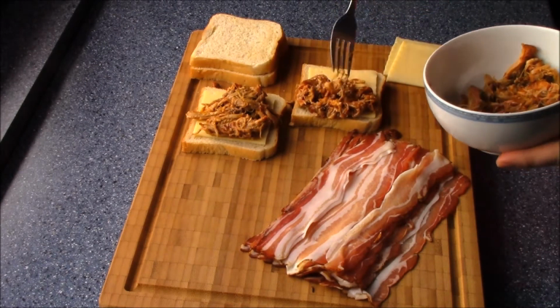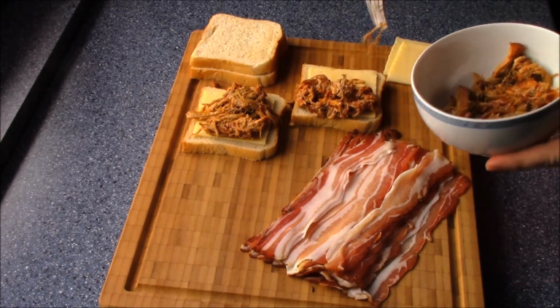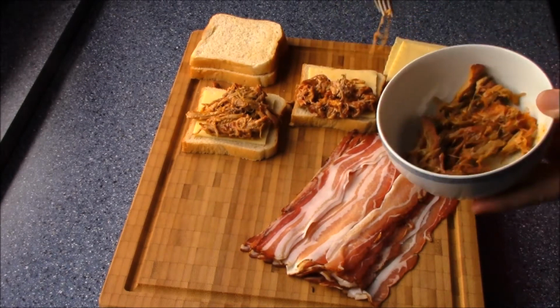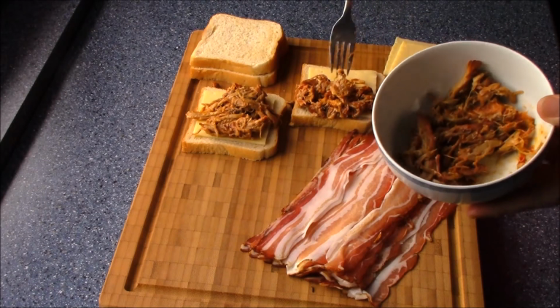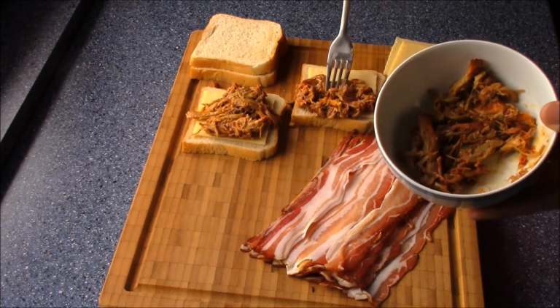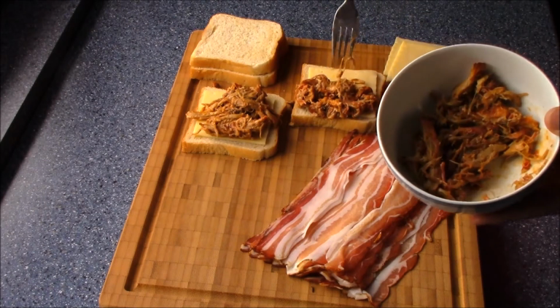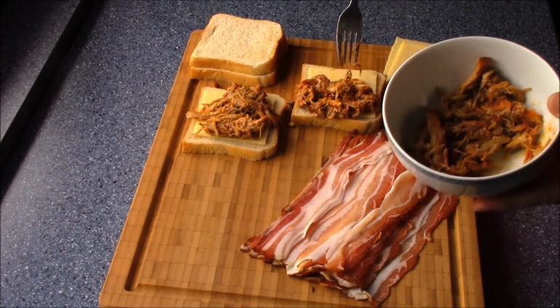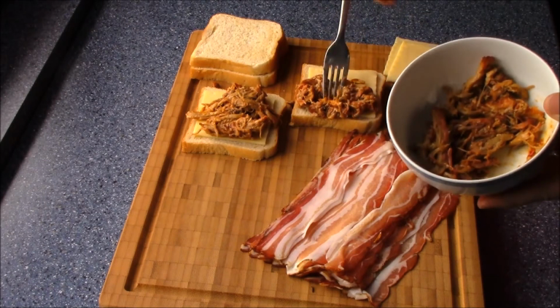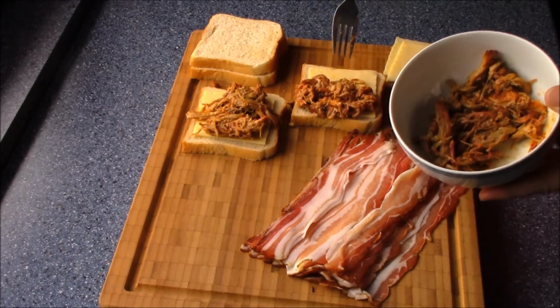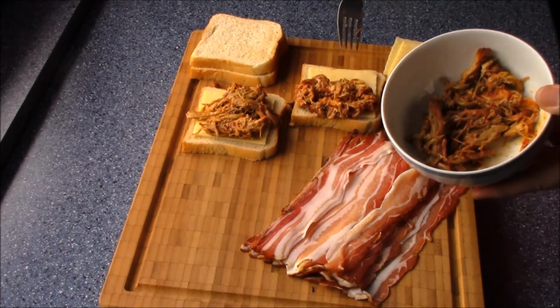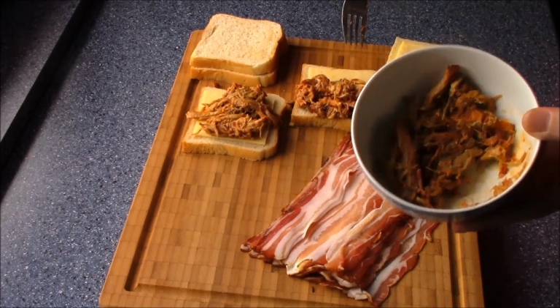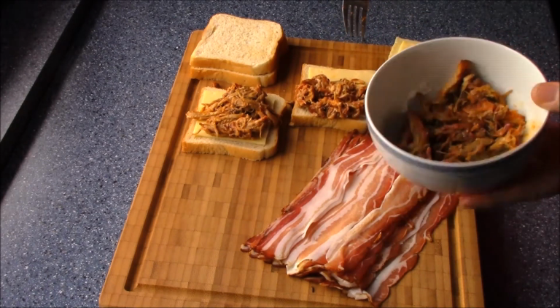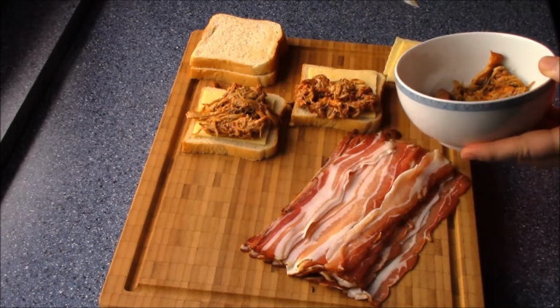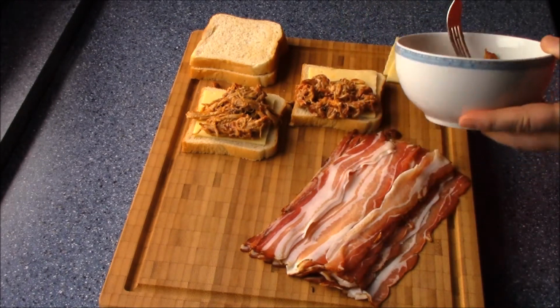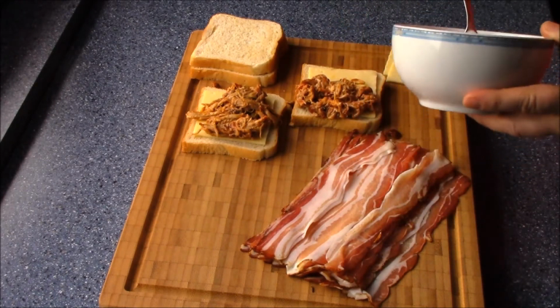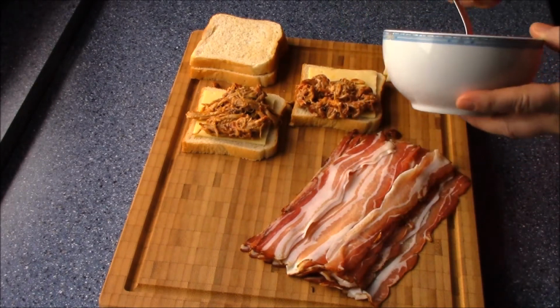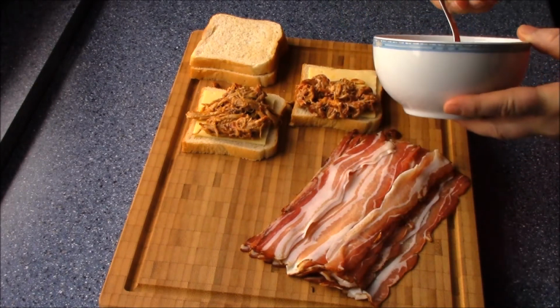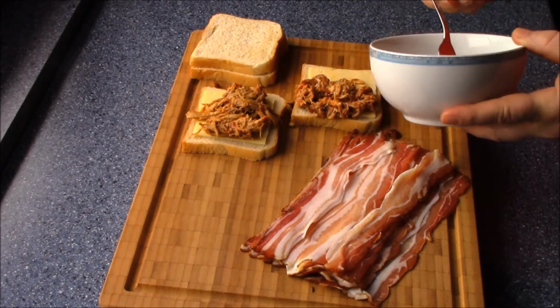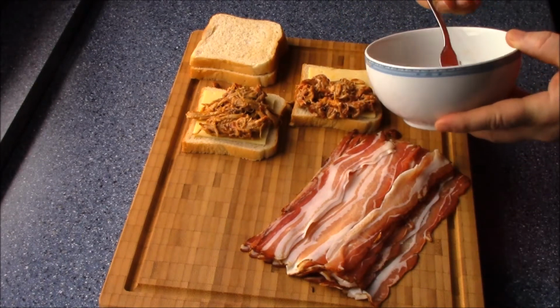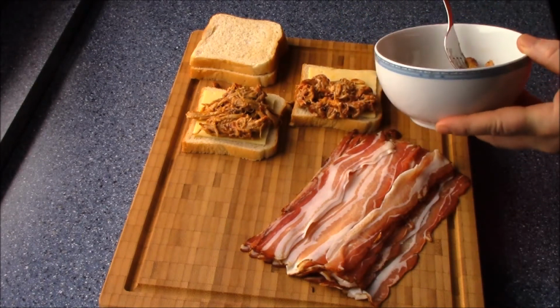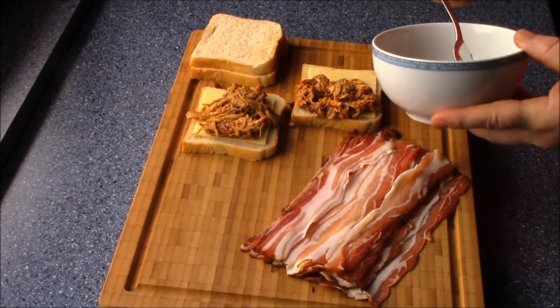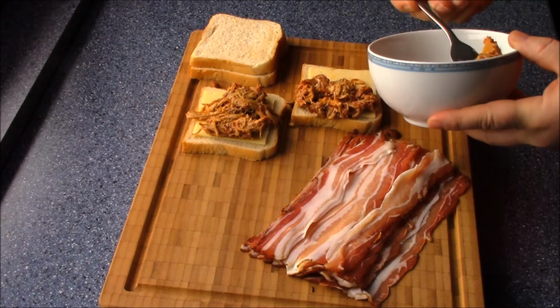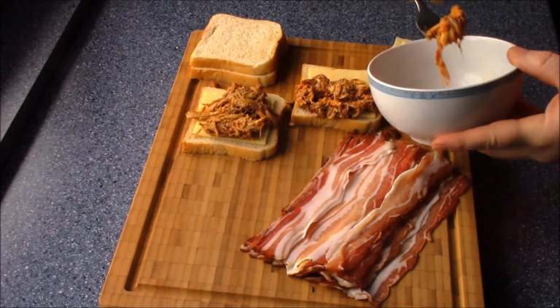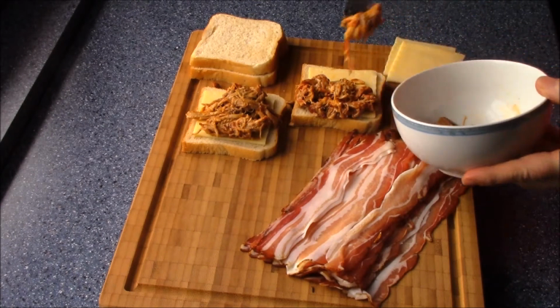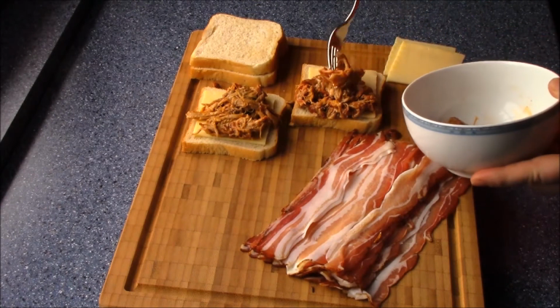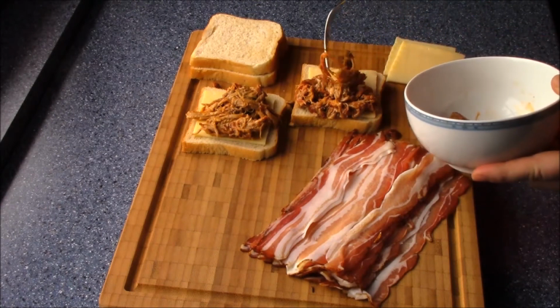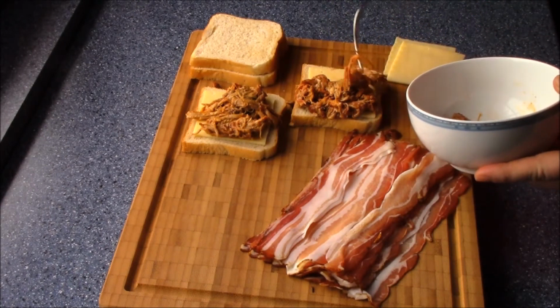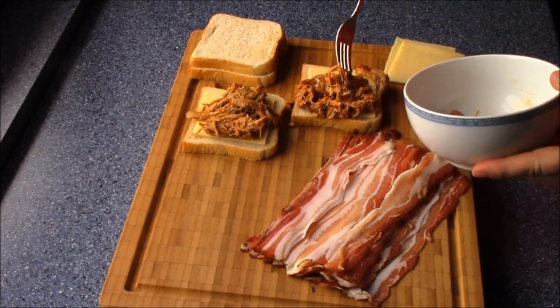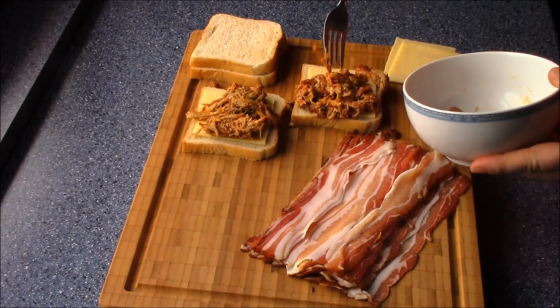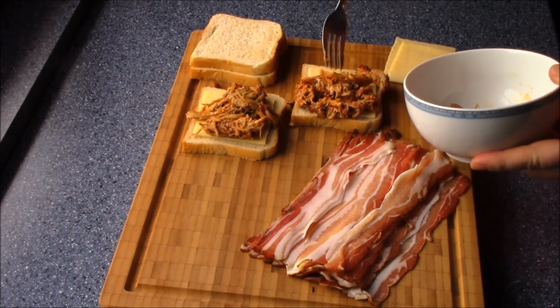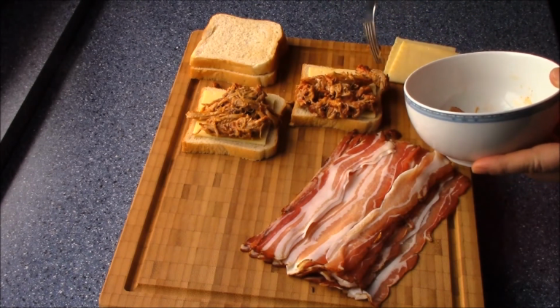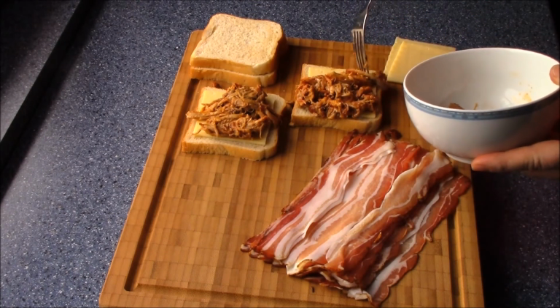And we have pulled pork that you see in my videos — it took 6 hours, and it is really delicious.